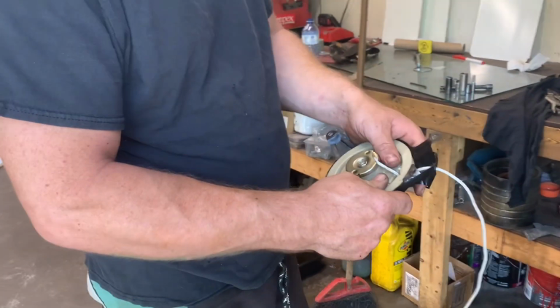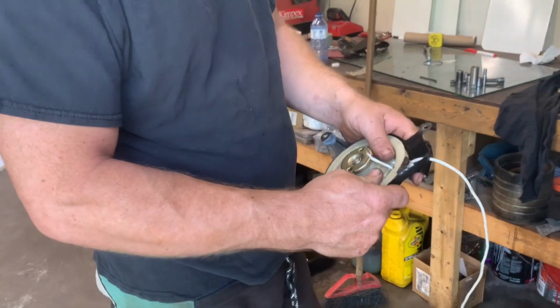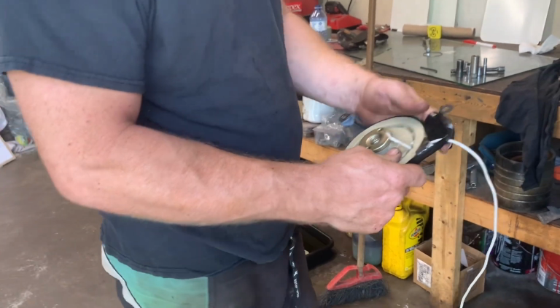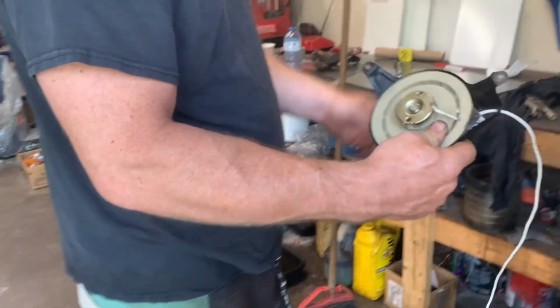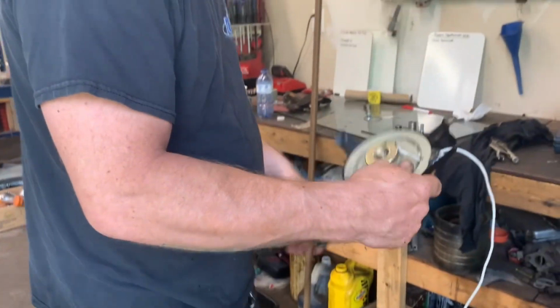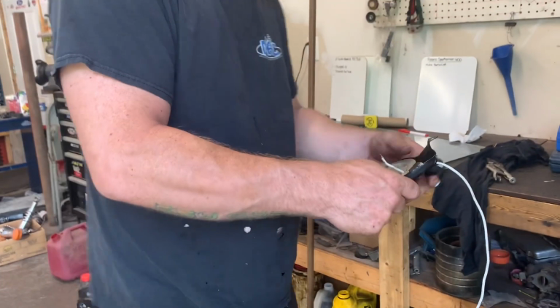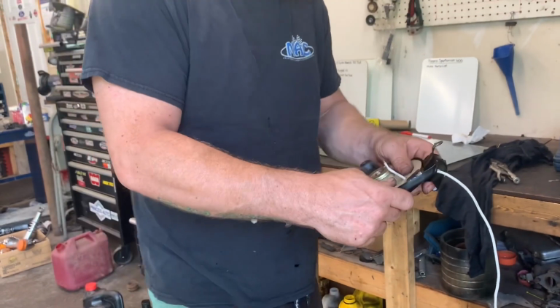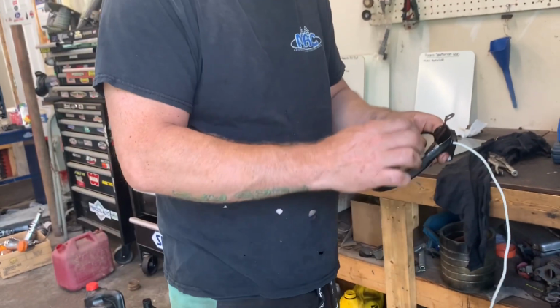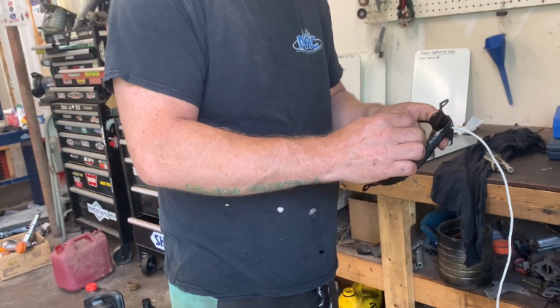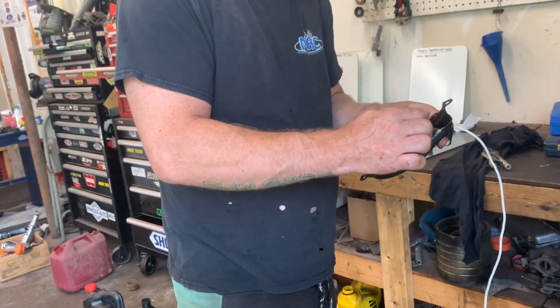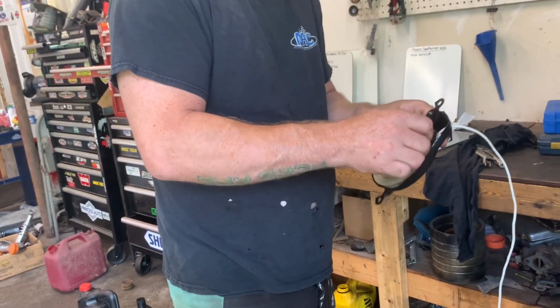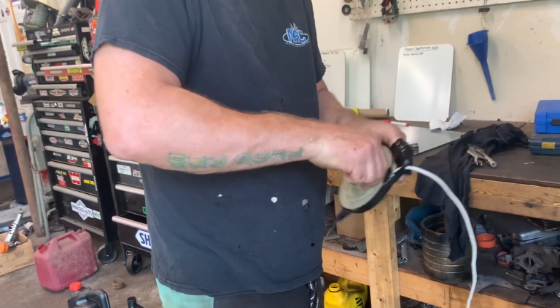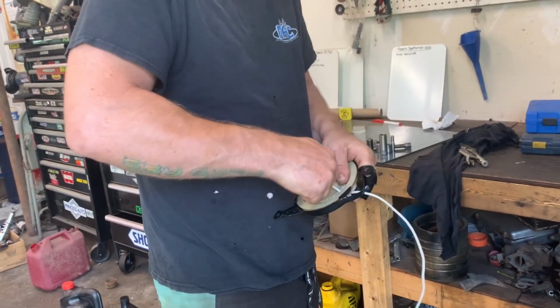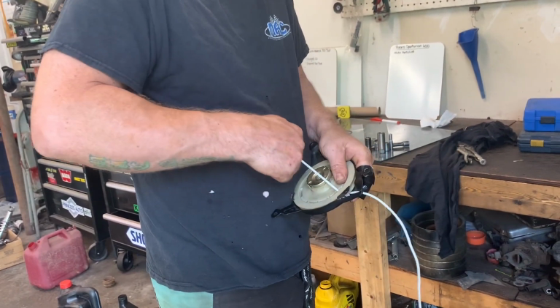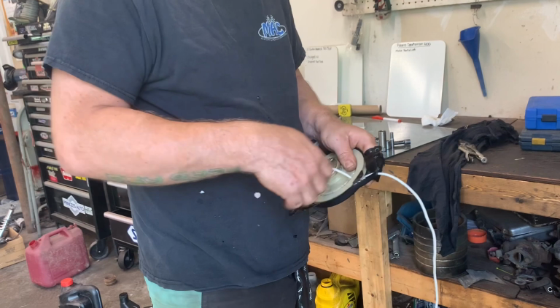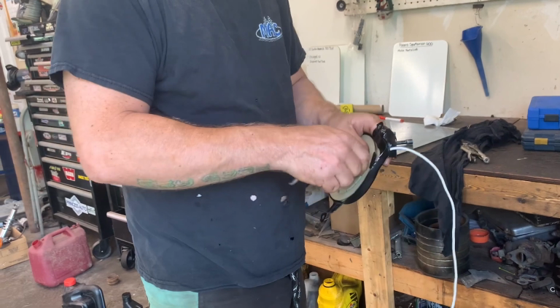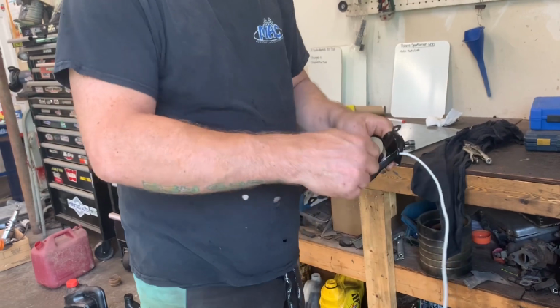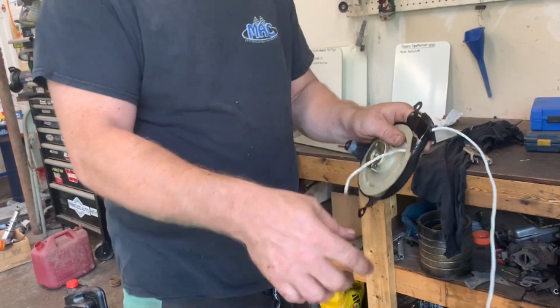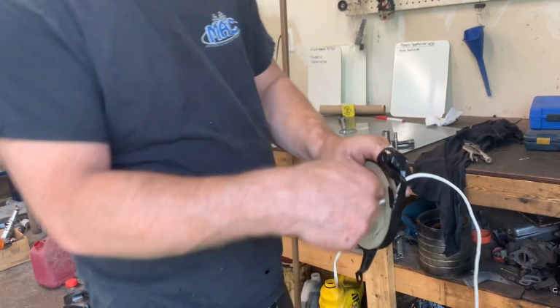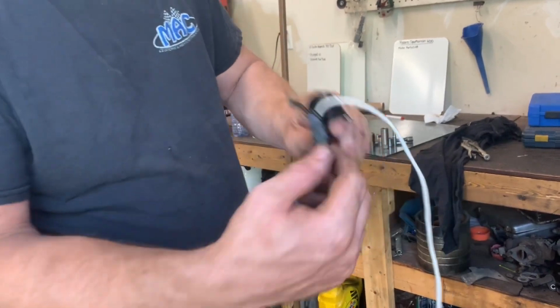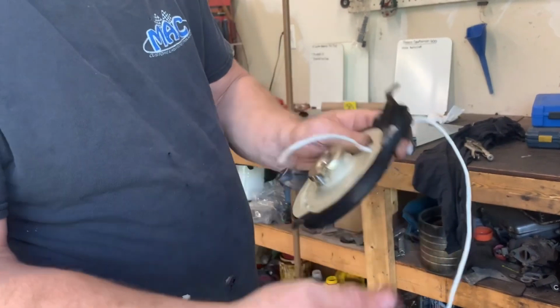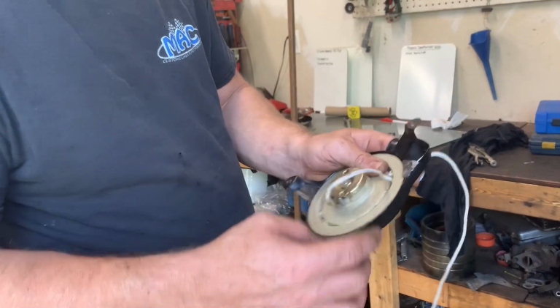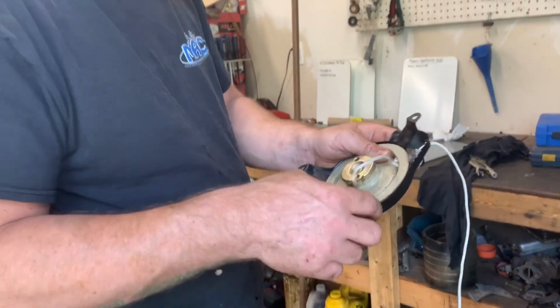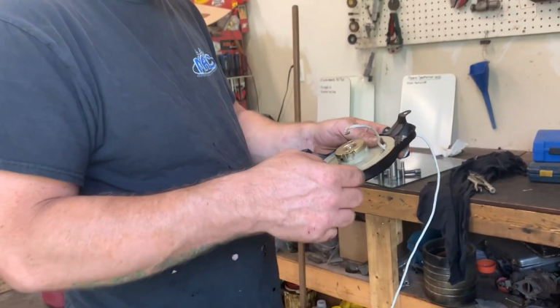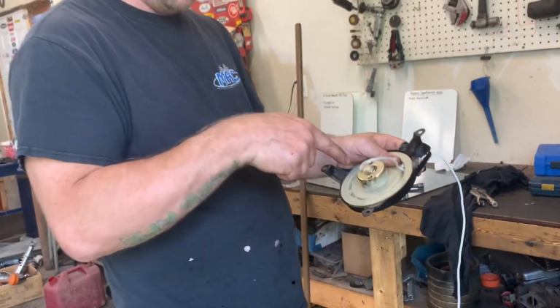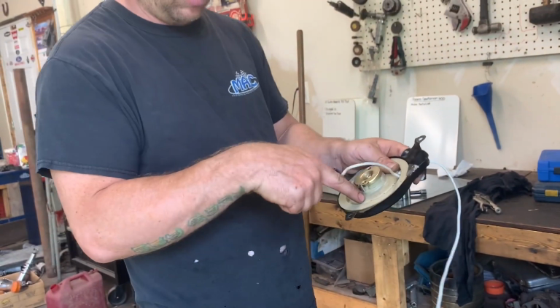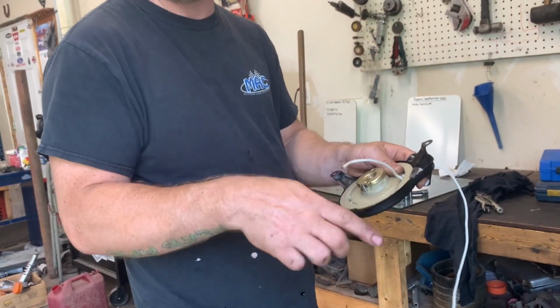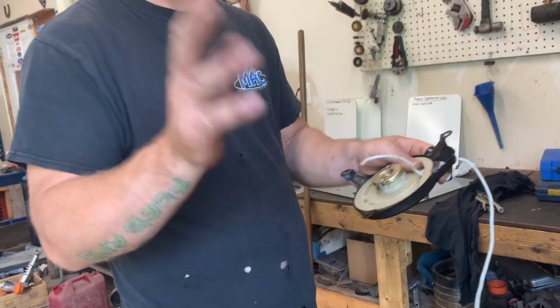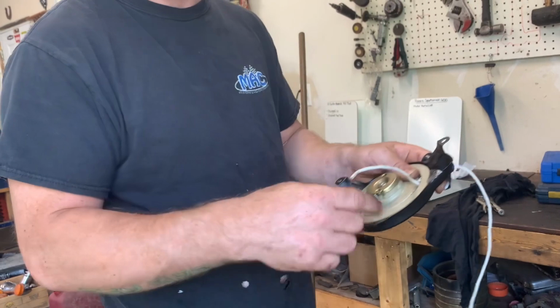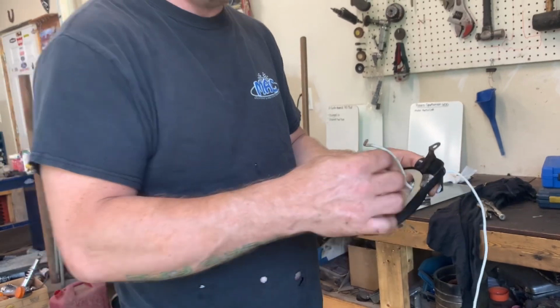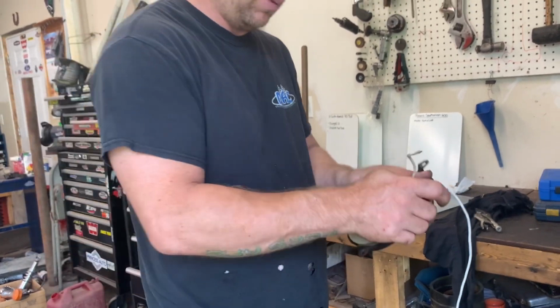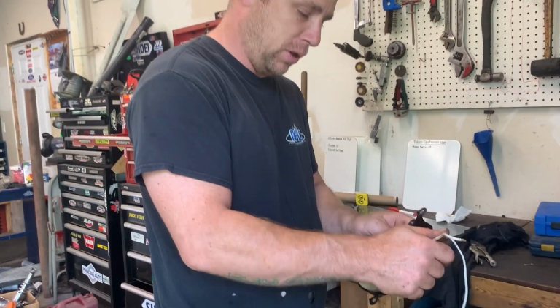You just wind it back up. For some people it's hard to get that cord in there — you pull it out, and it takes your hair every time.